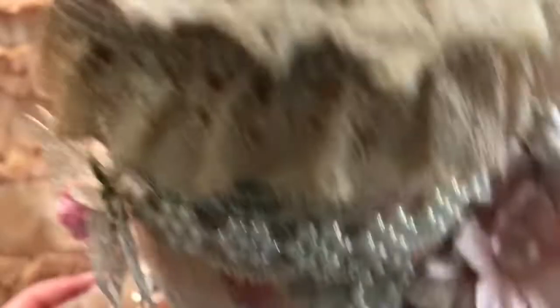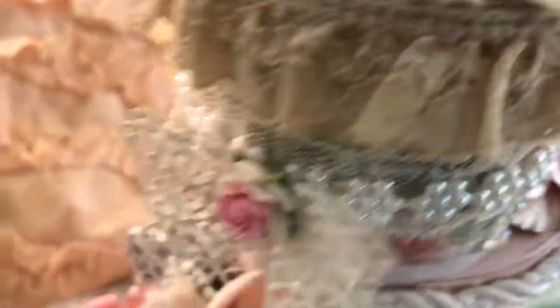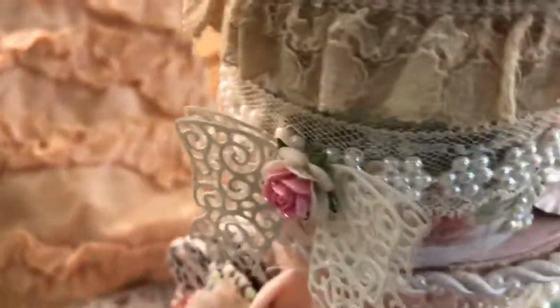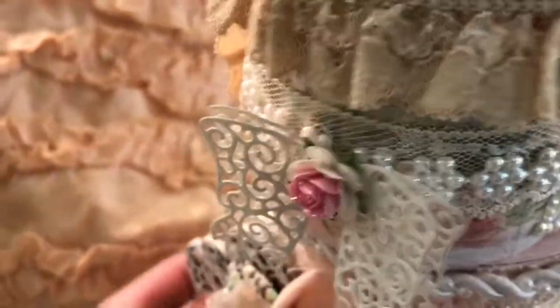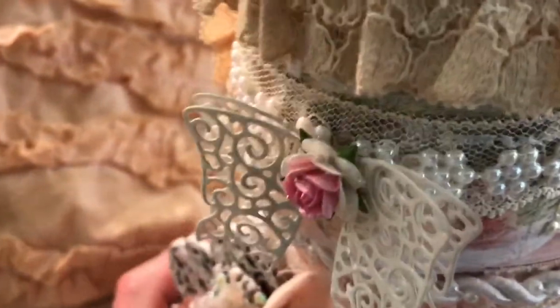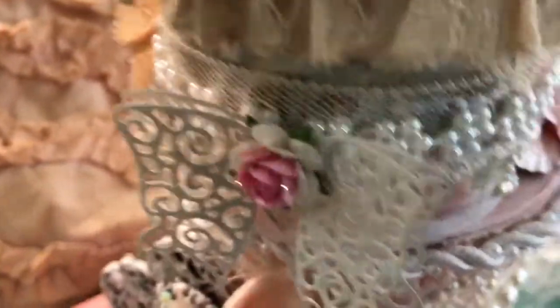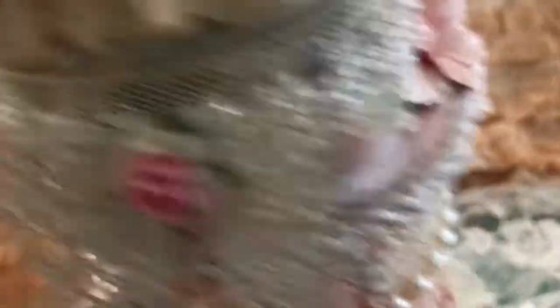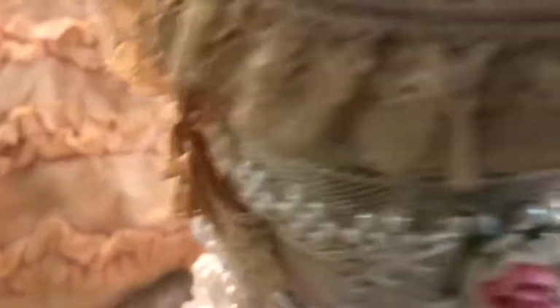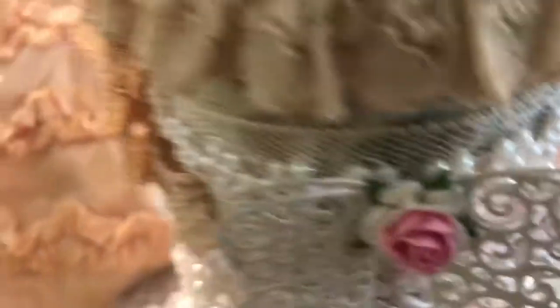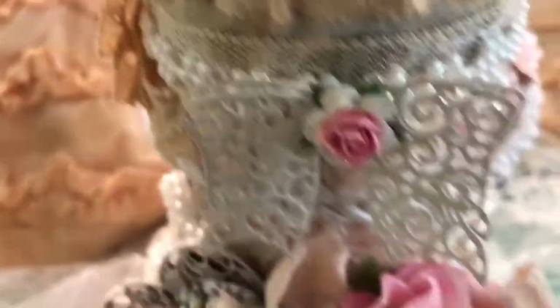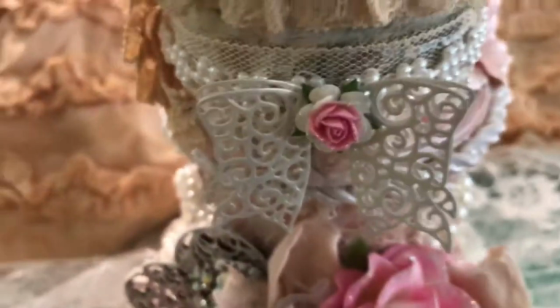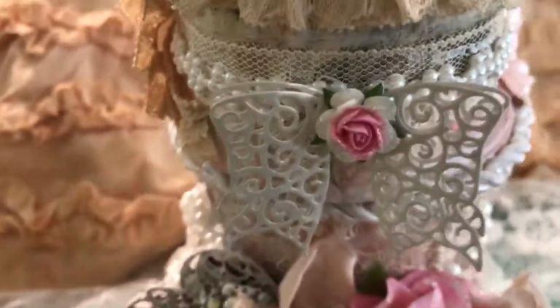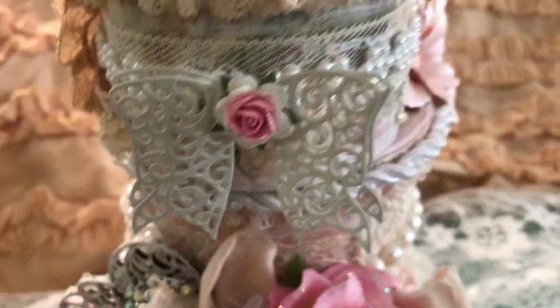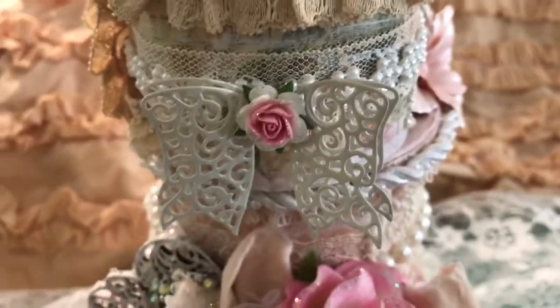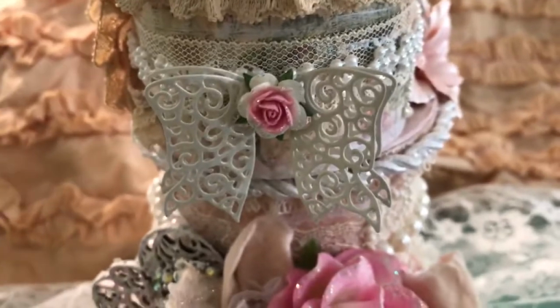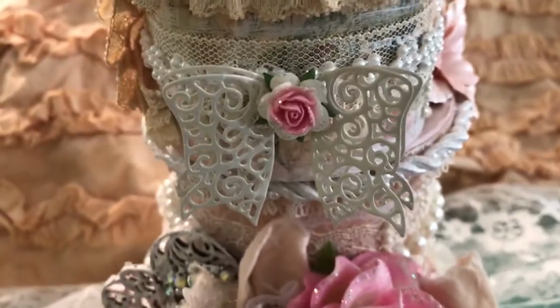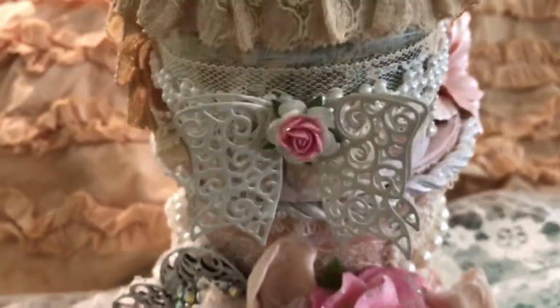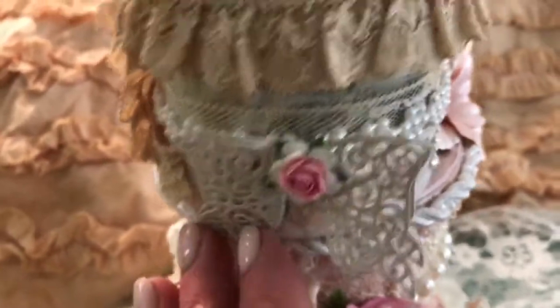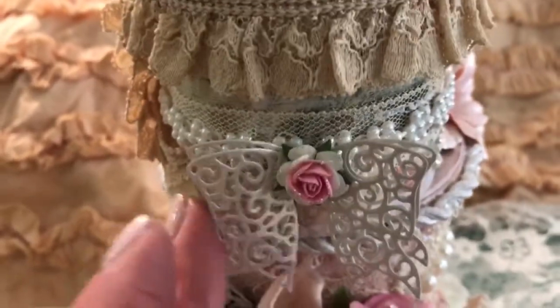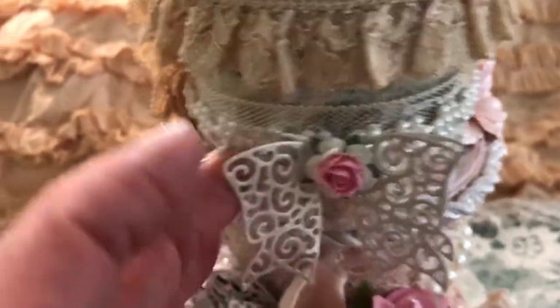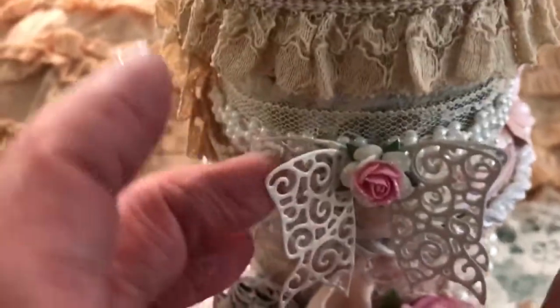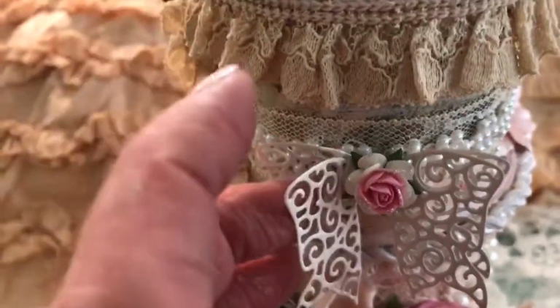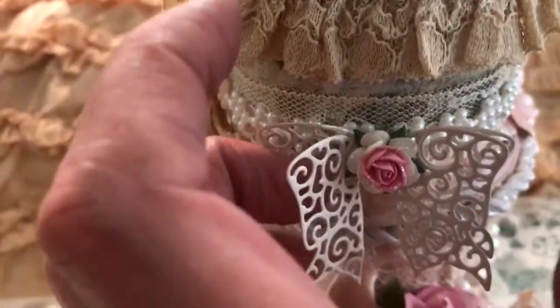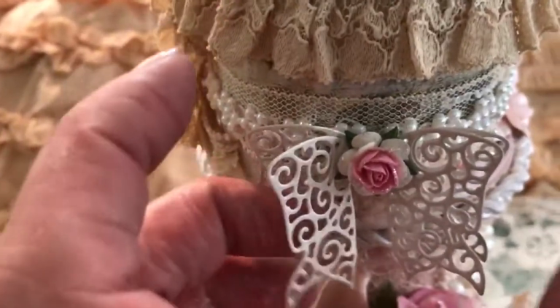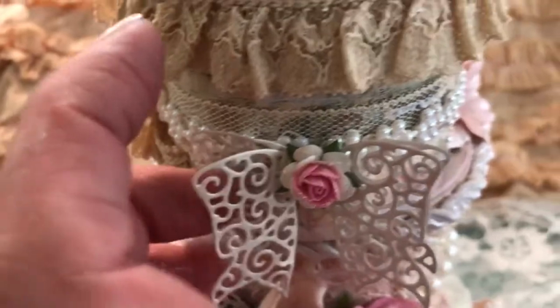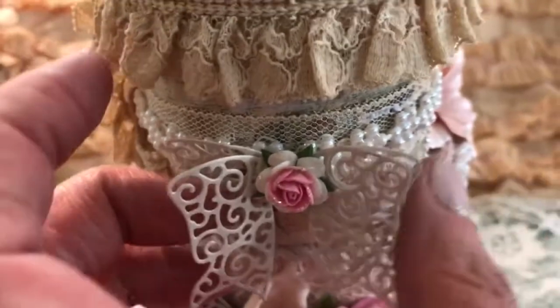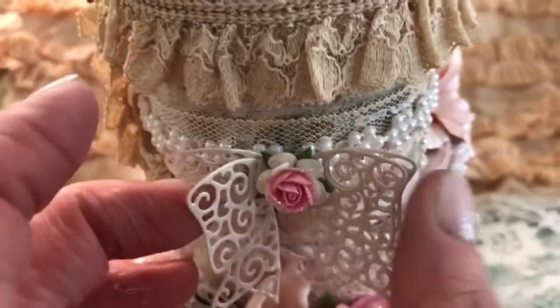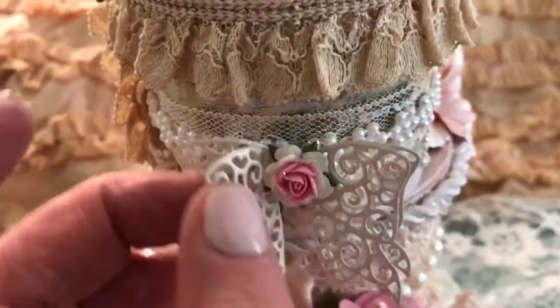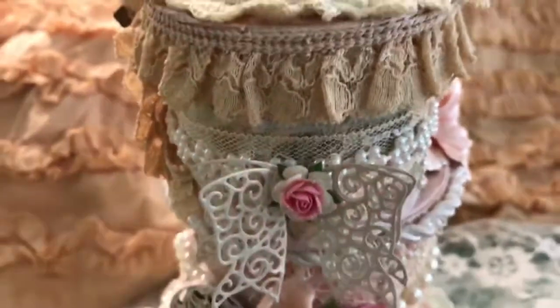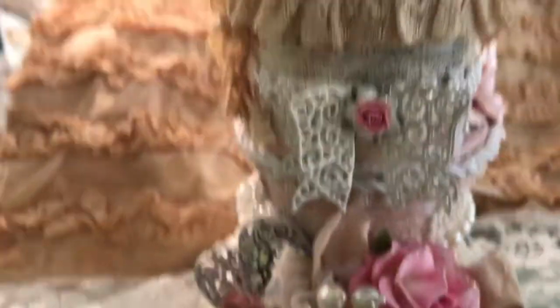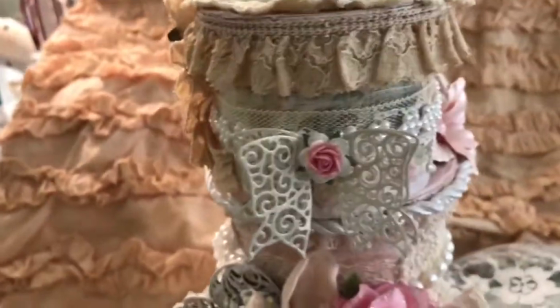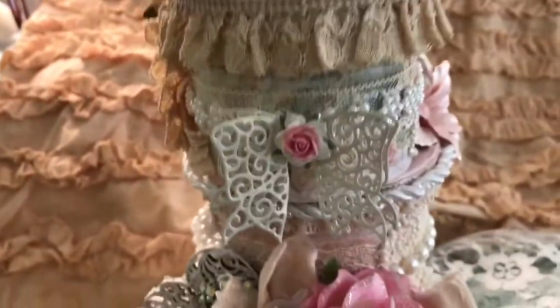And here is a beautiful bow — it's a lattice bow, from Tattered. I can't remember the exact name; it's a die set. Doreen gave that to me.